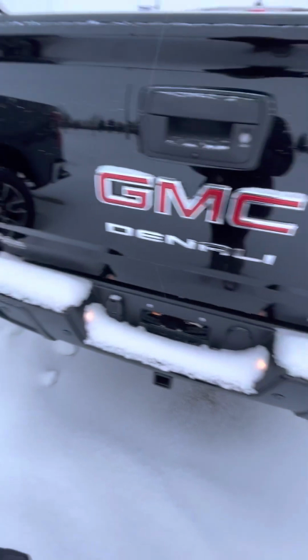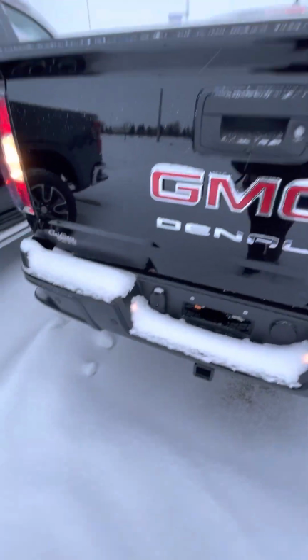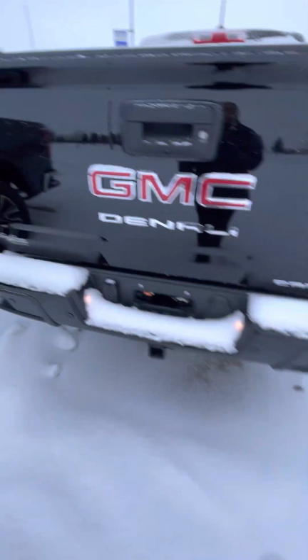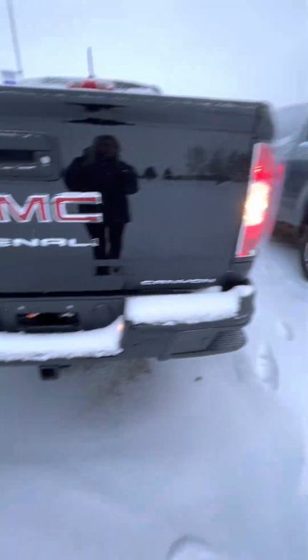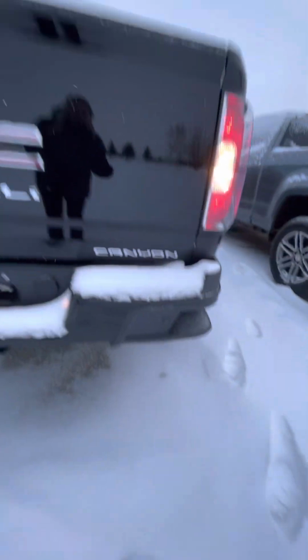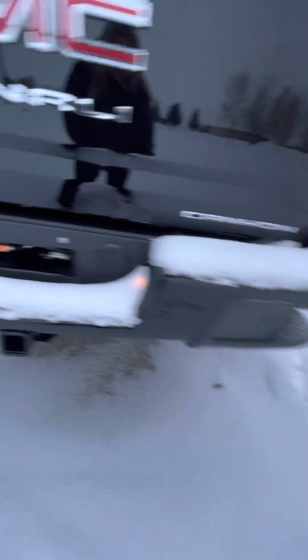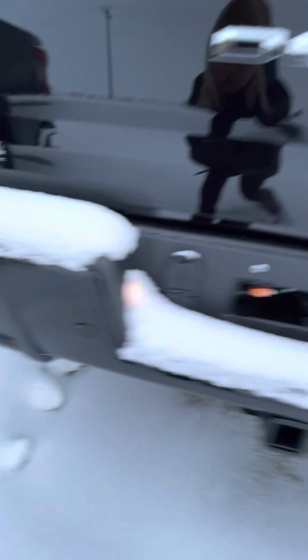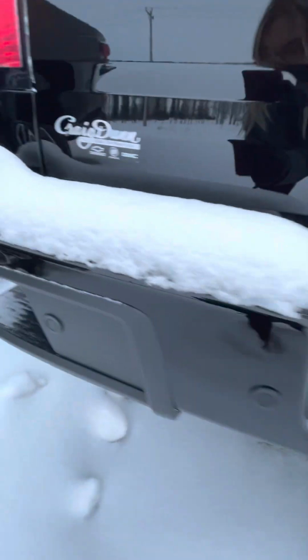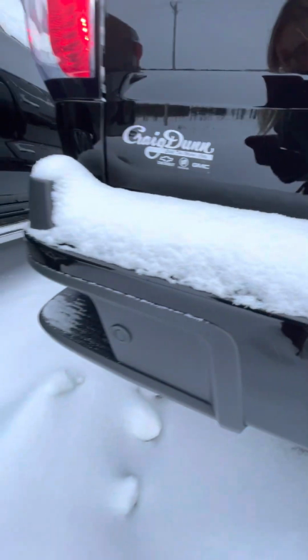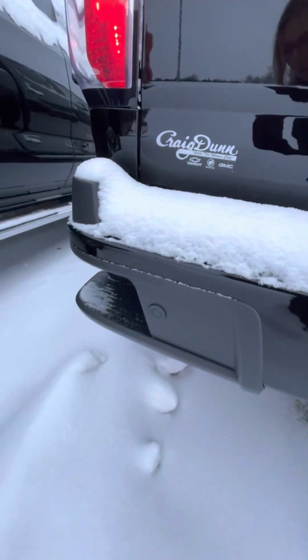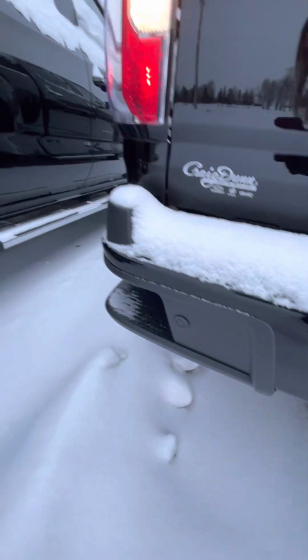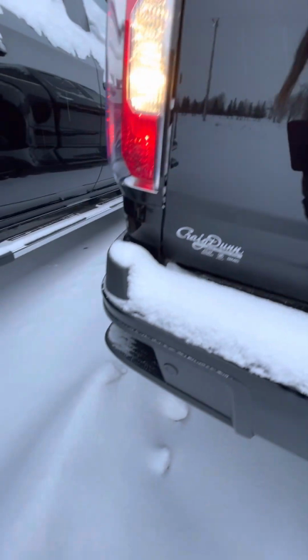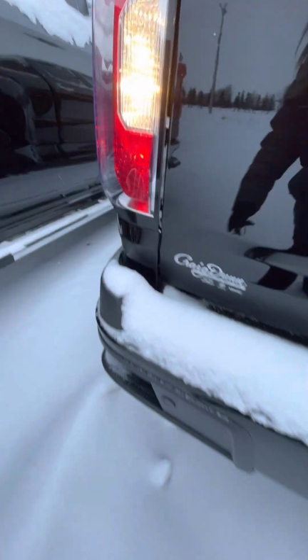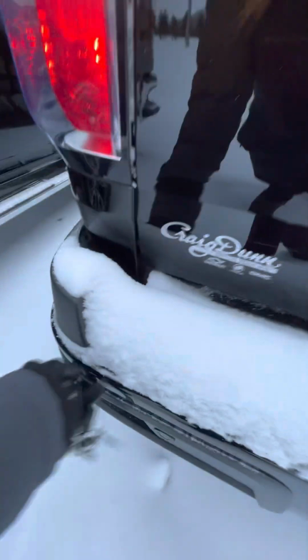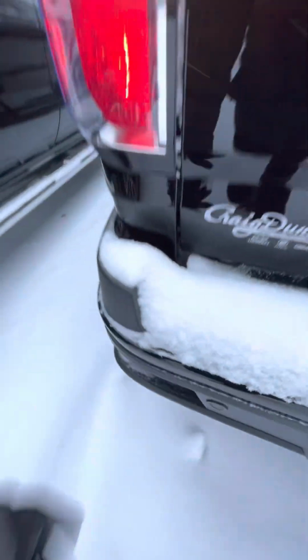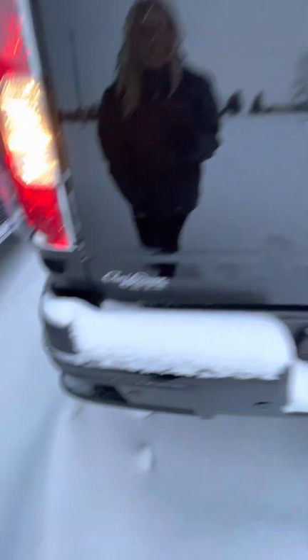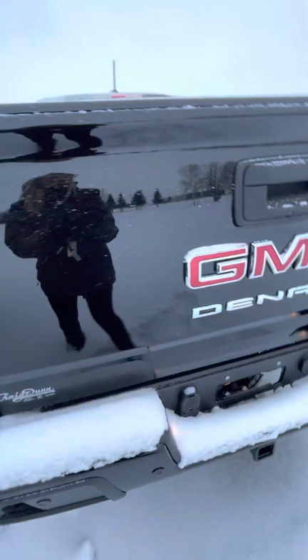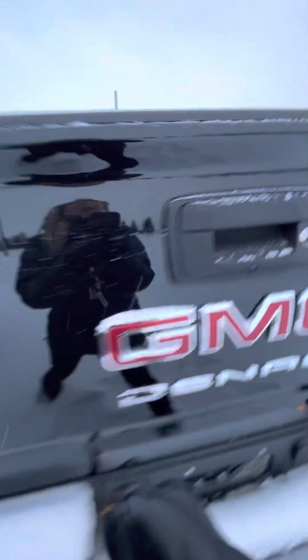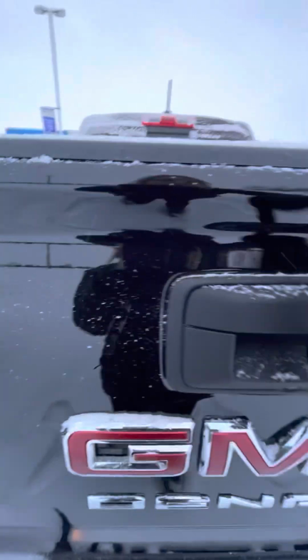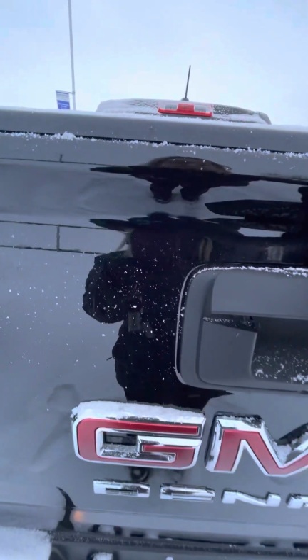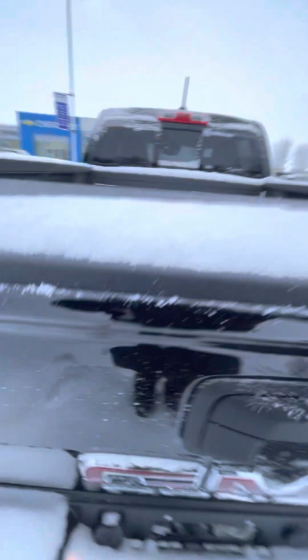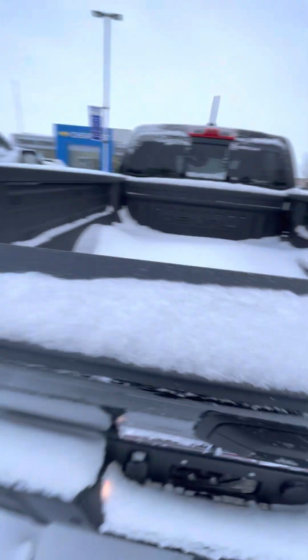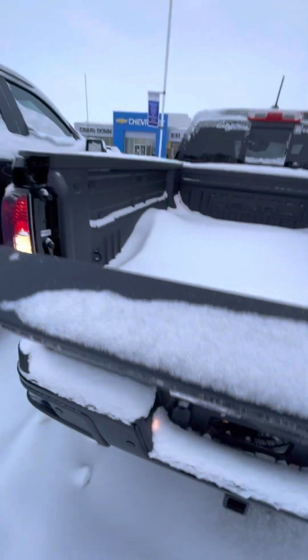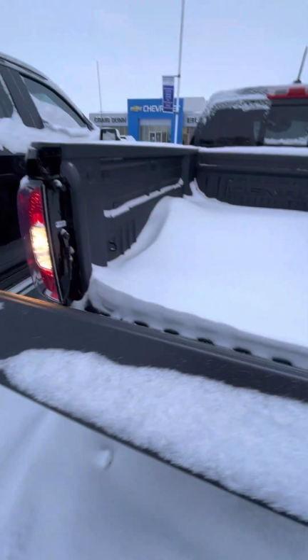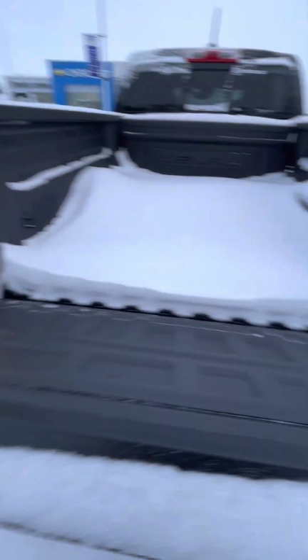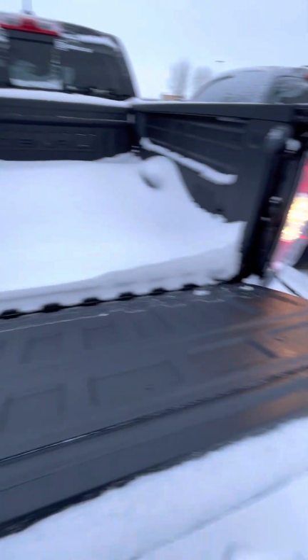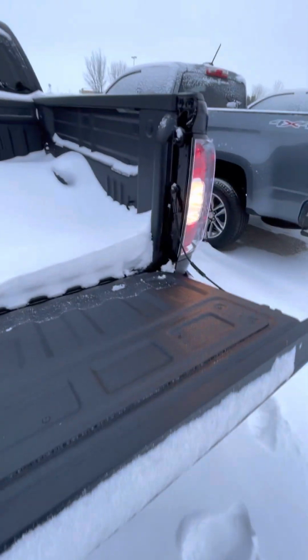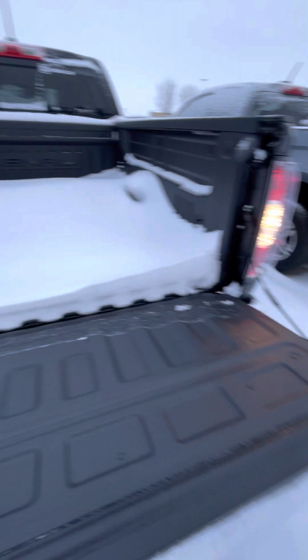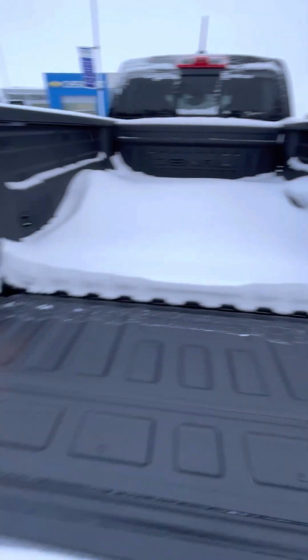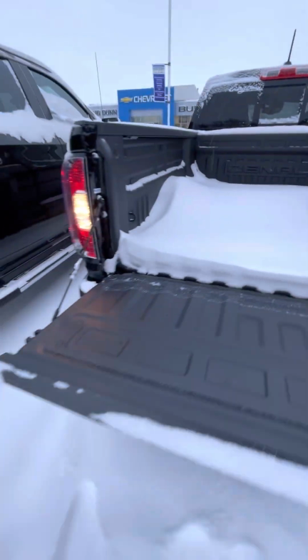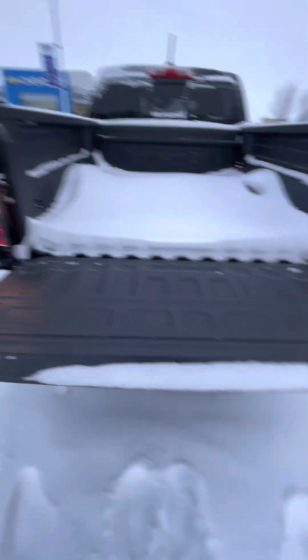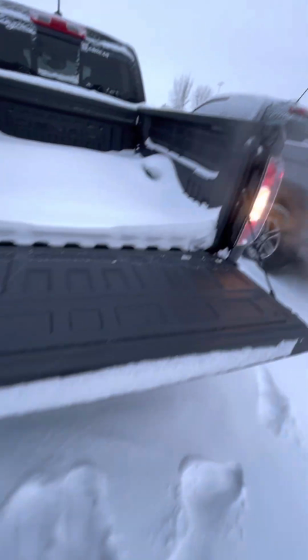You do have your hitch and trailering along with those nice sensors on the rear of the bumper. Your corner bumper steps, and the easy lift and lower tailgate.